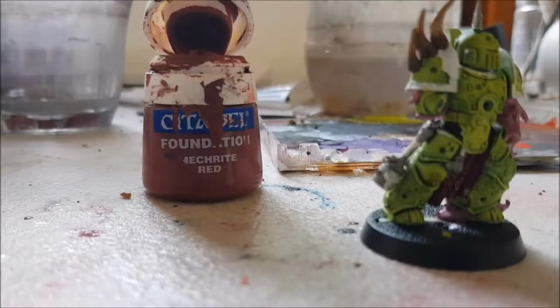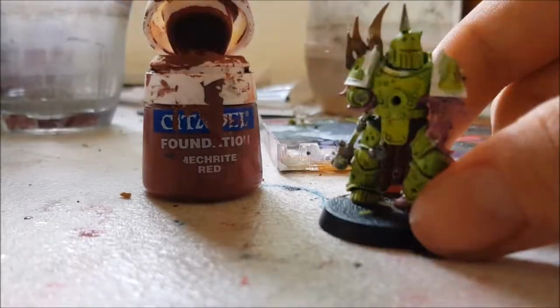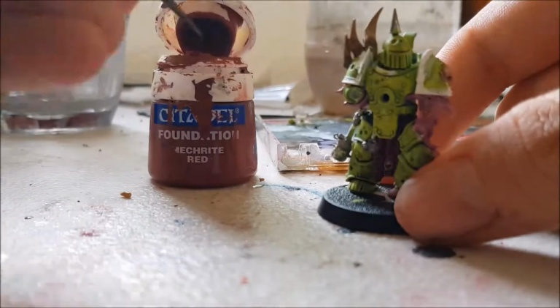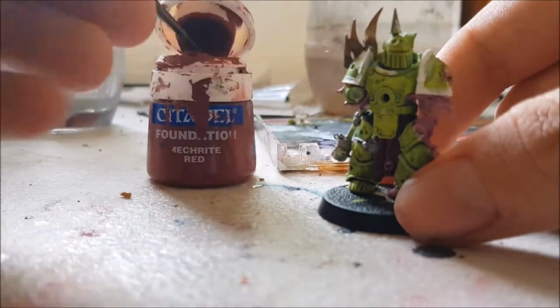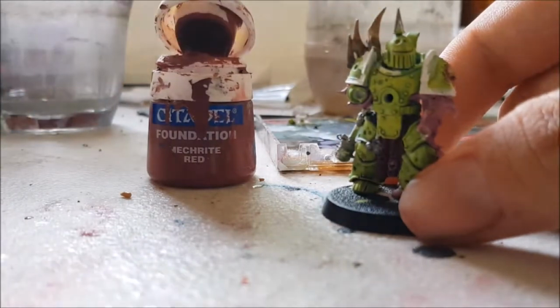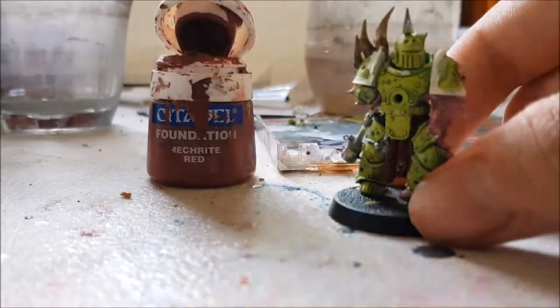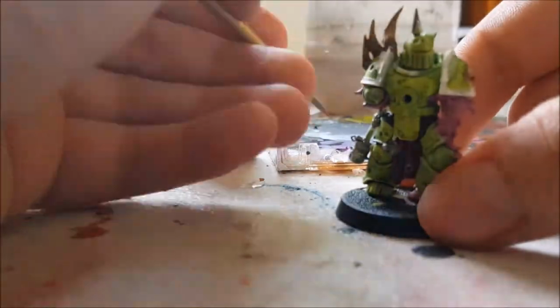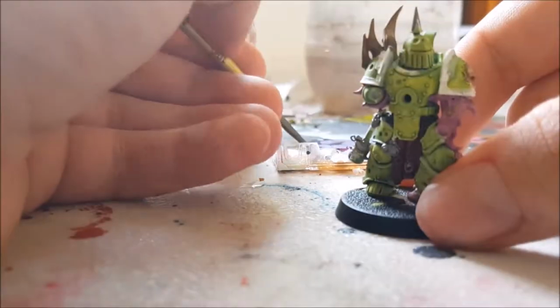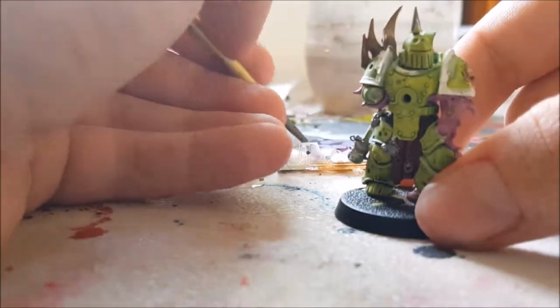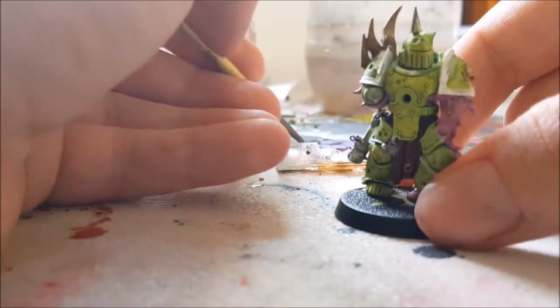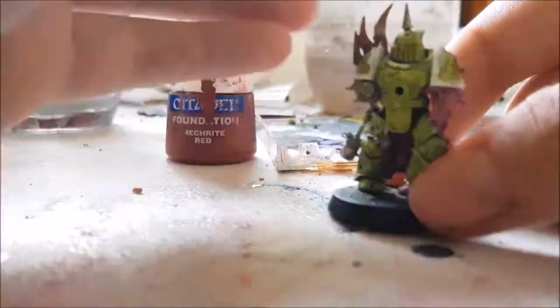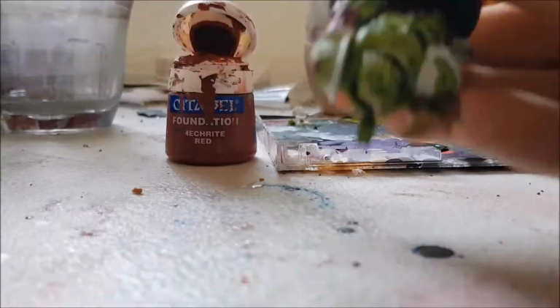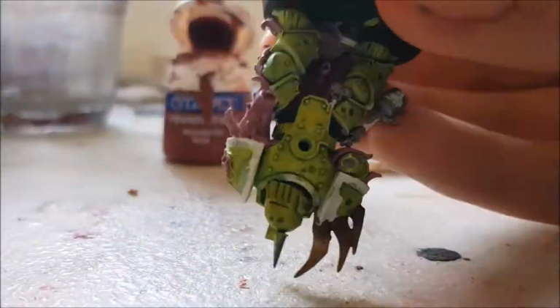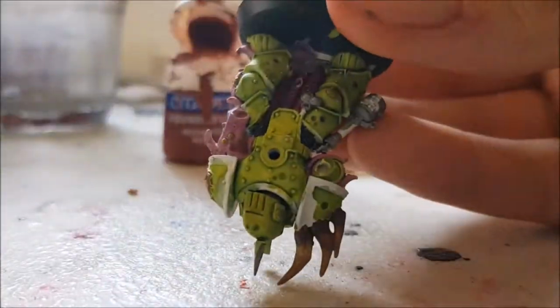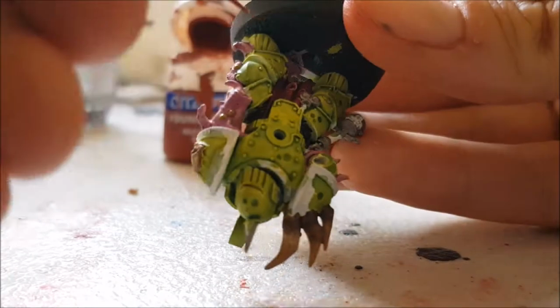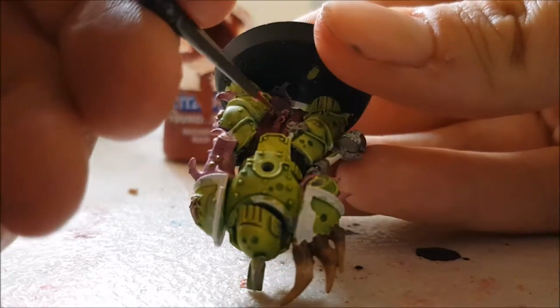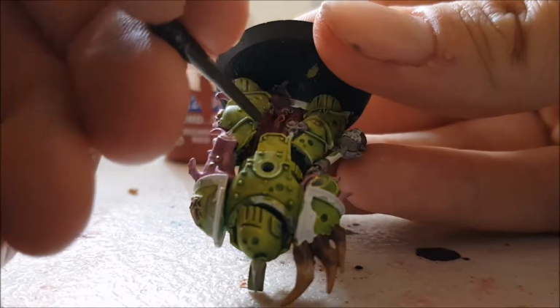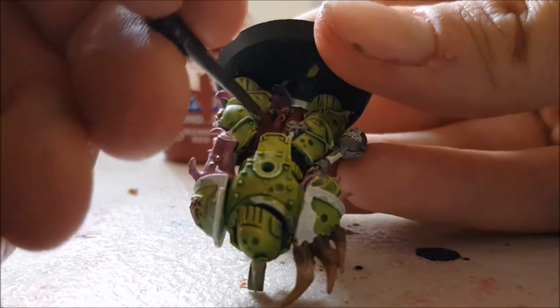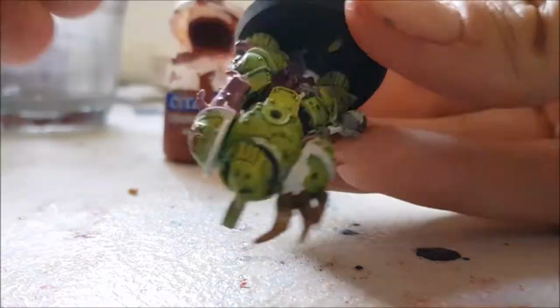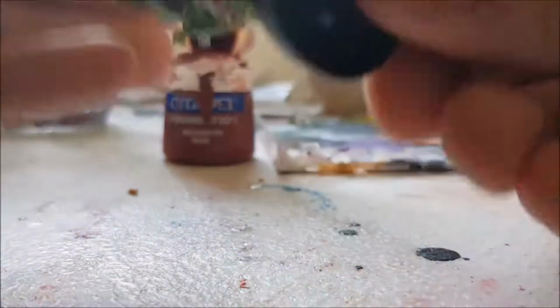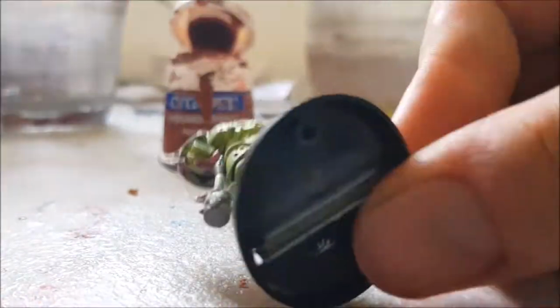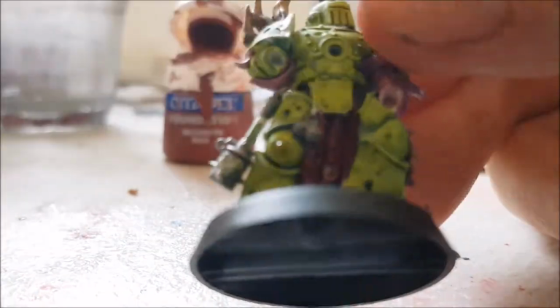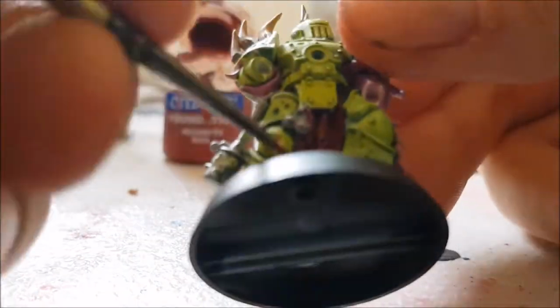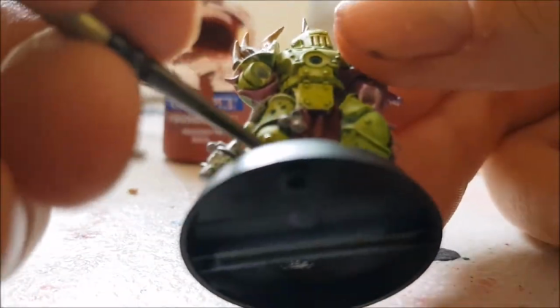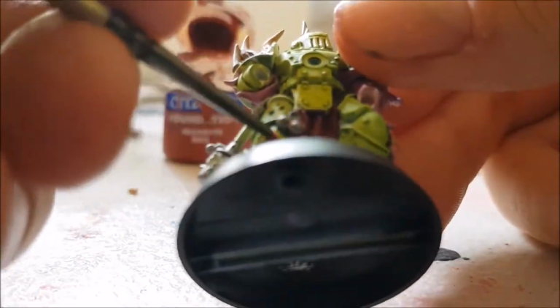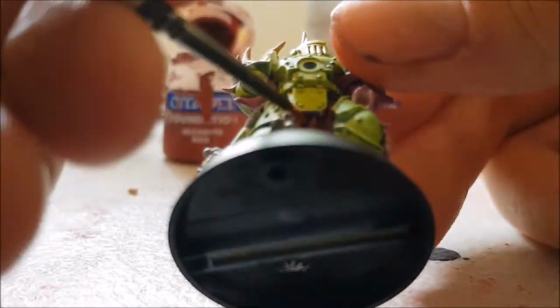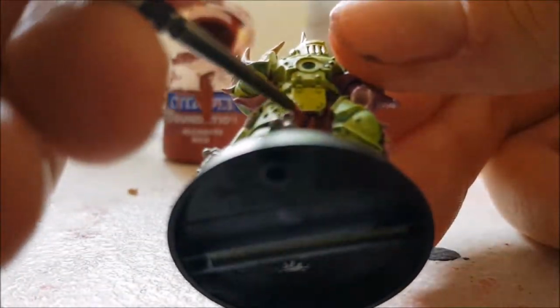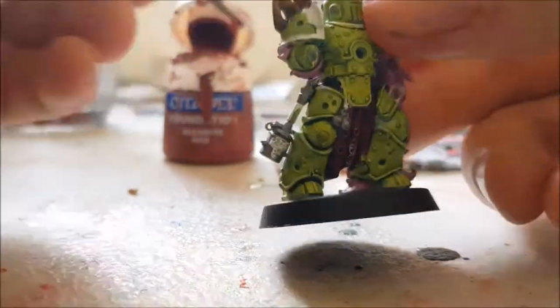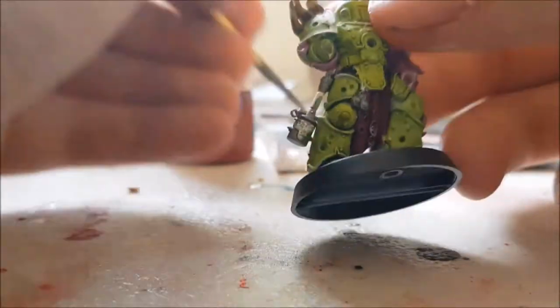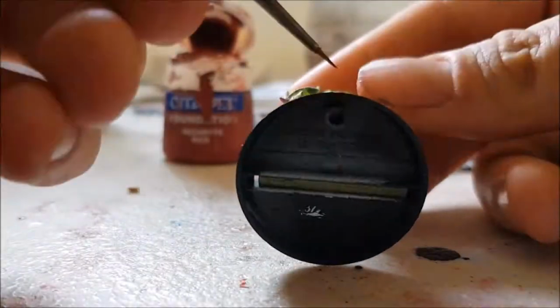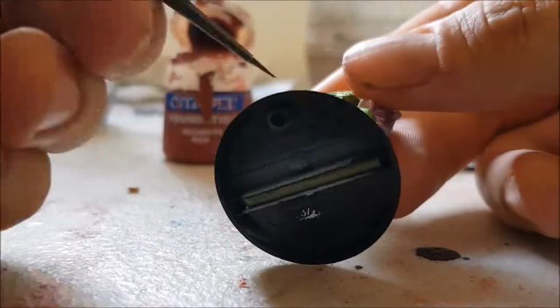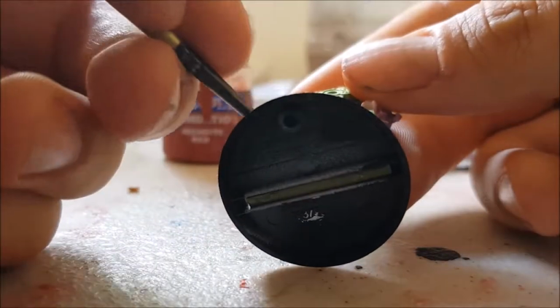I highlighted the cloth with the discontinued Mechrite Red from Citadel. This was an already lighter colour than the cloth, so it helped me highlight it a lot easier.